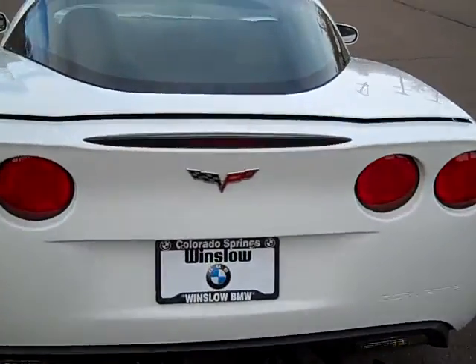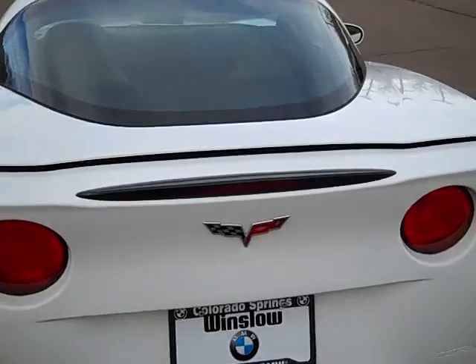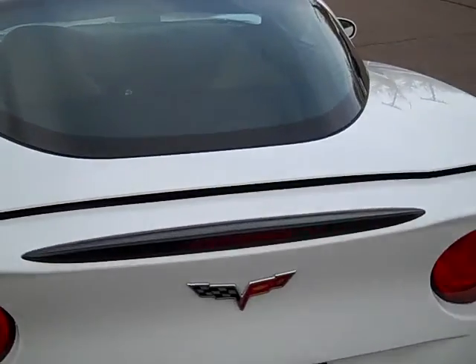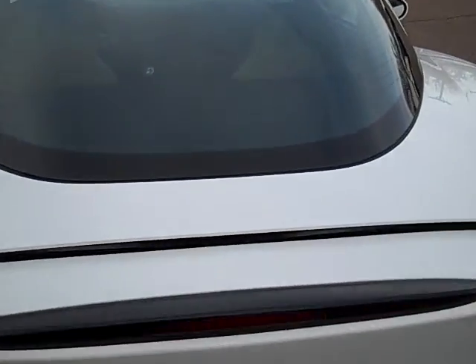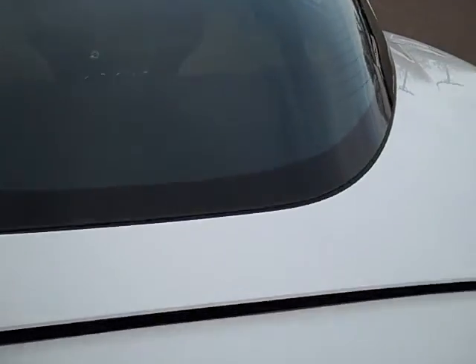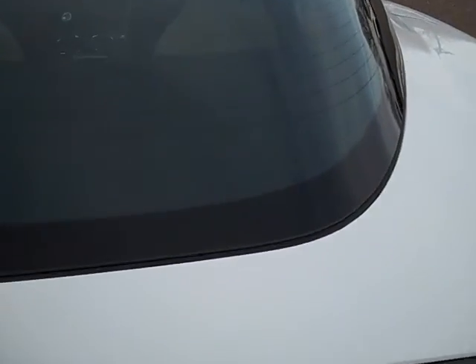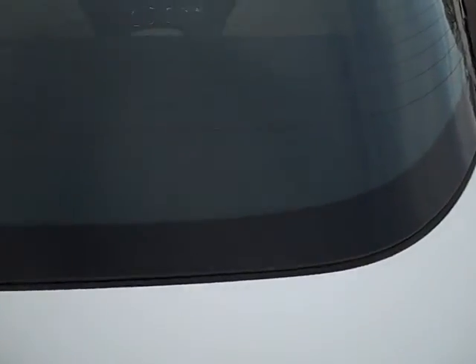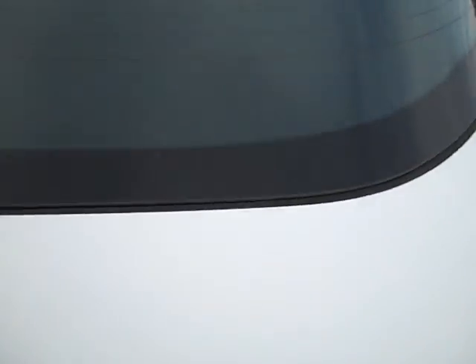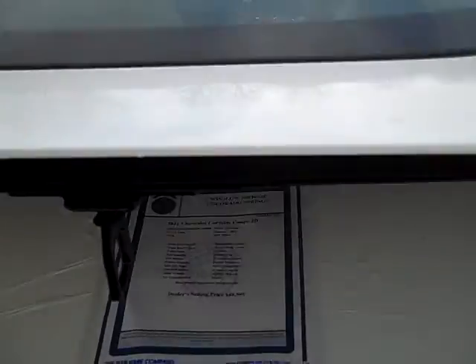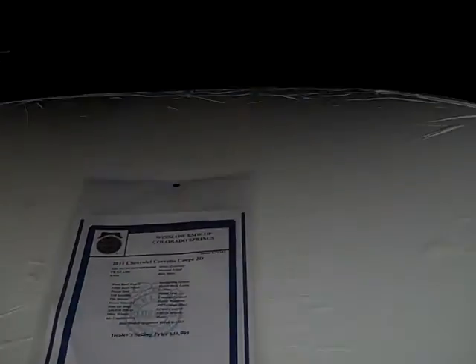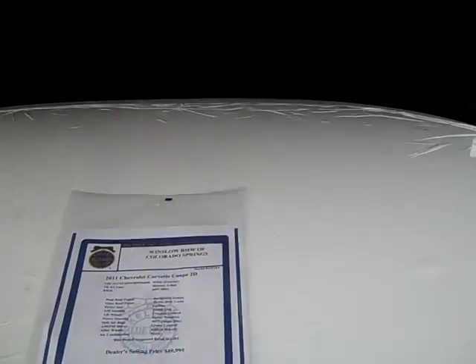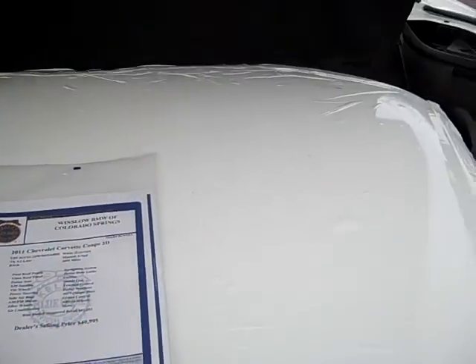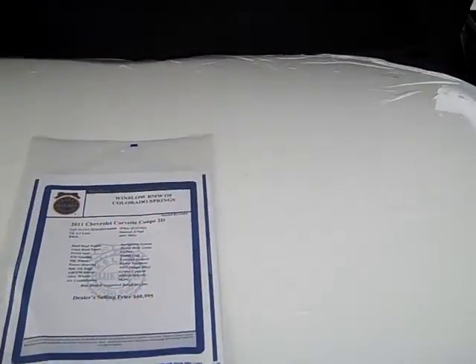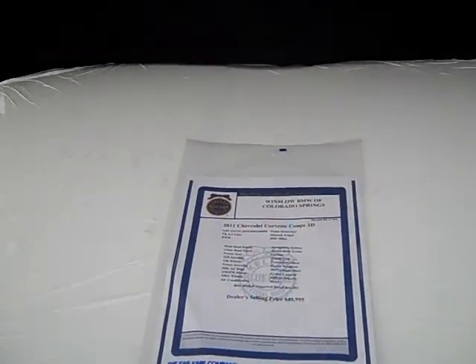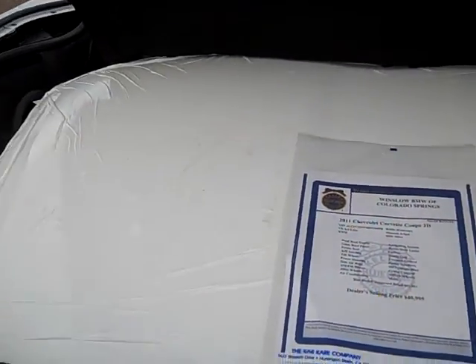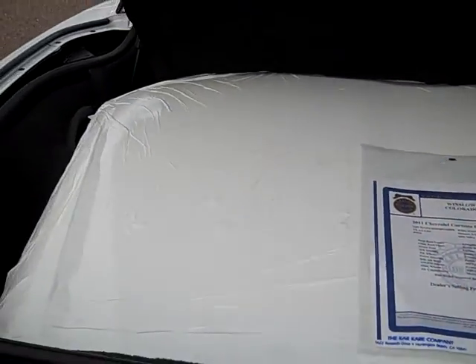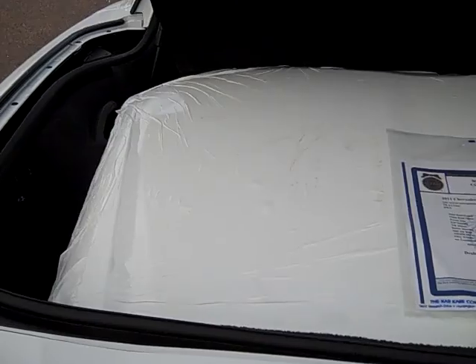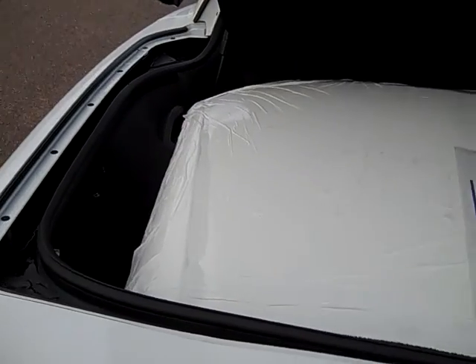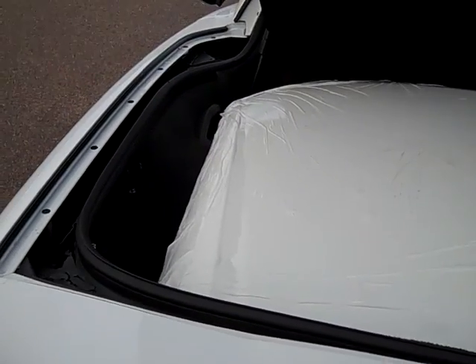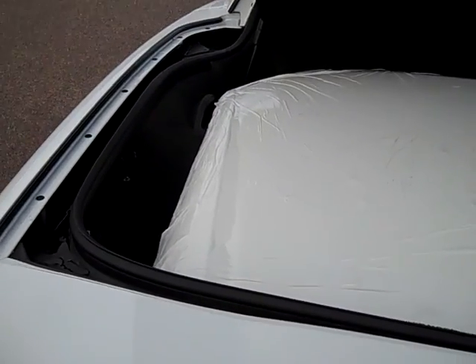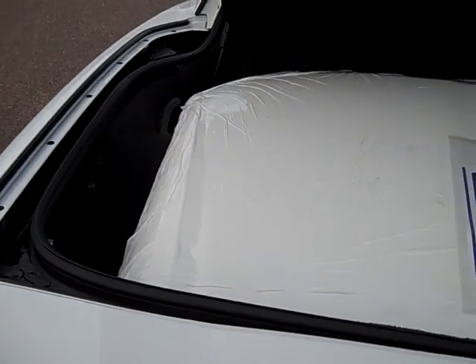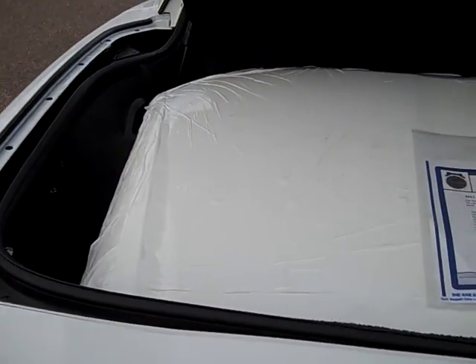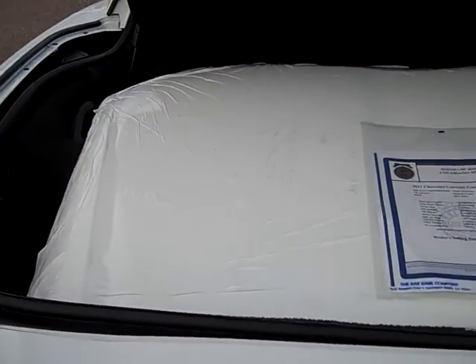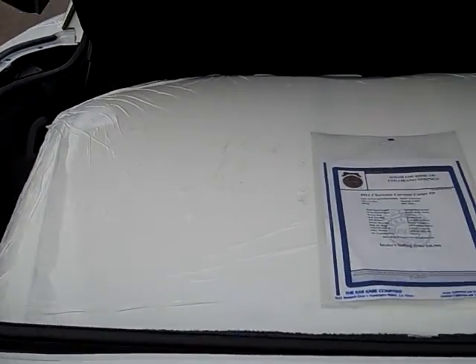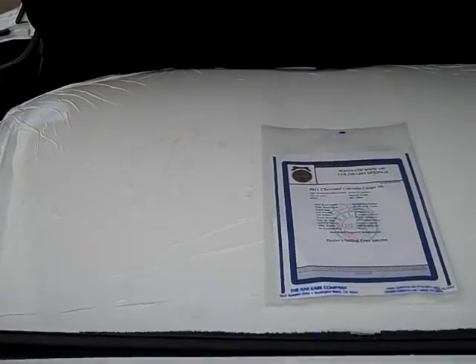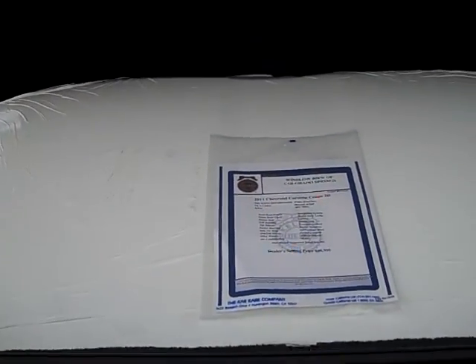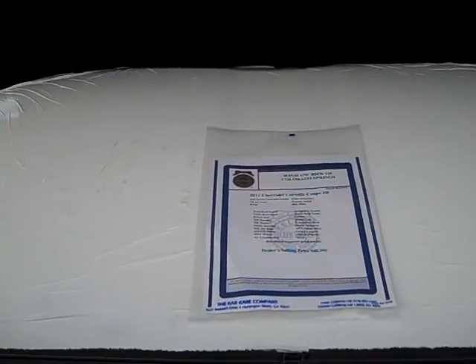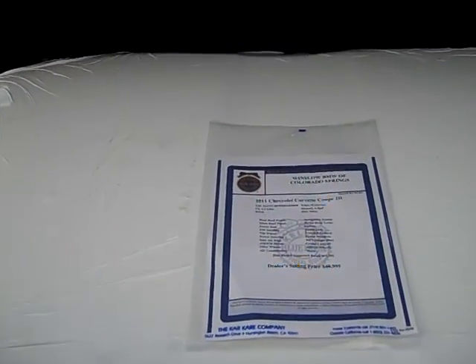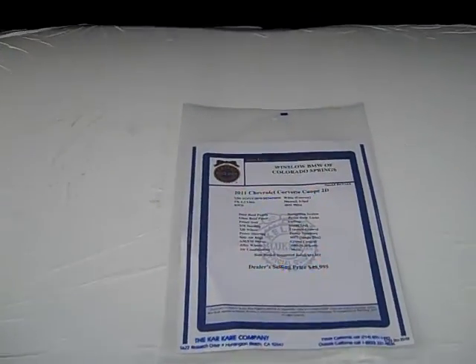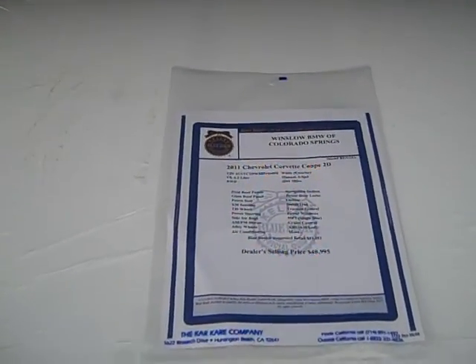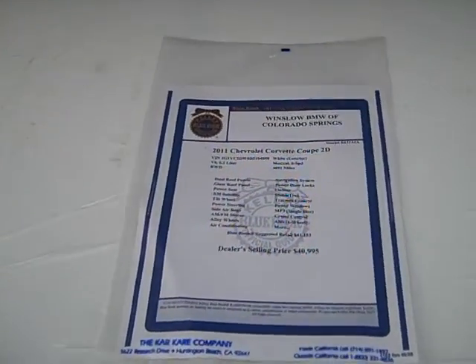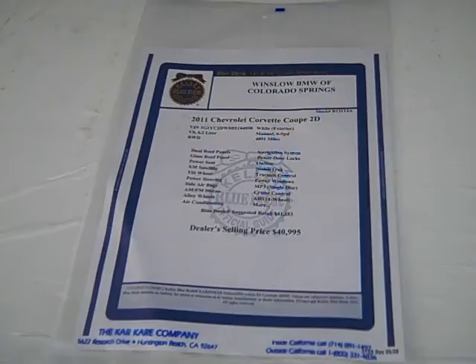That rear deck up here — that's where the extra T-top is stored. Like I said, it's painted white, never had the plastic taken off it.